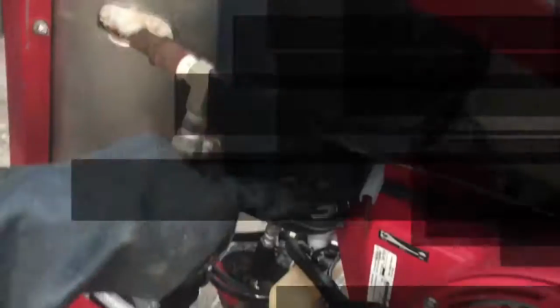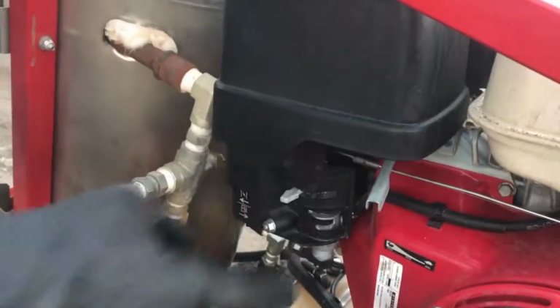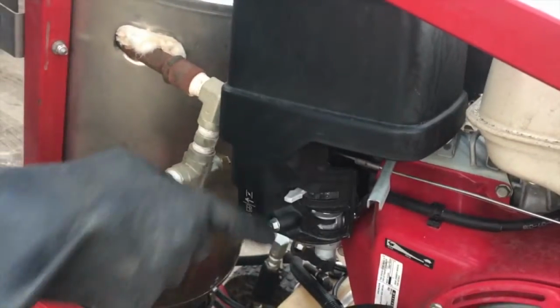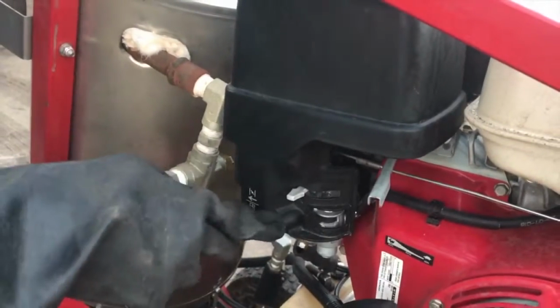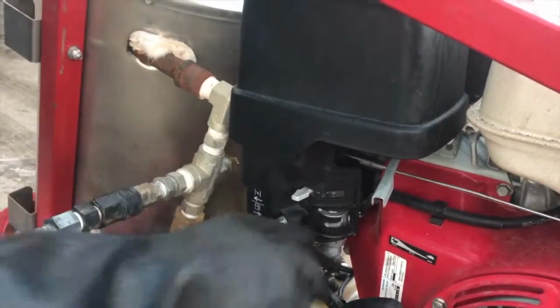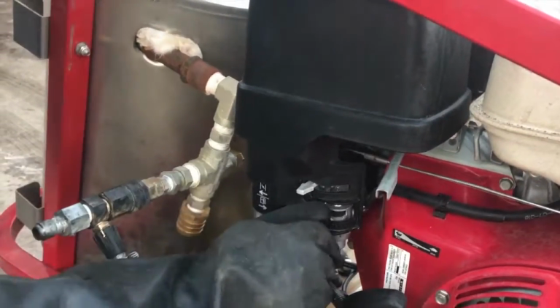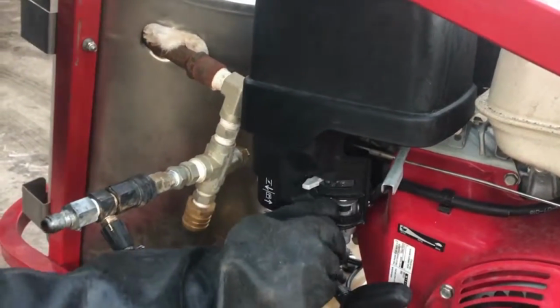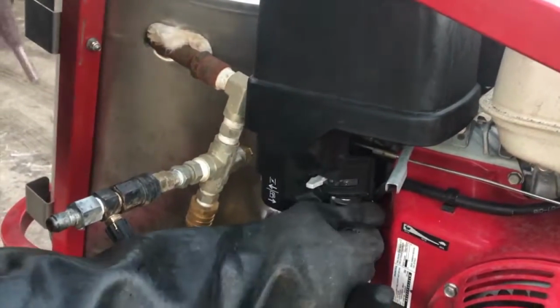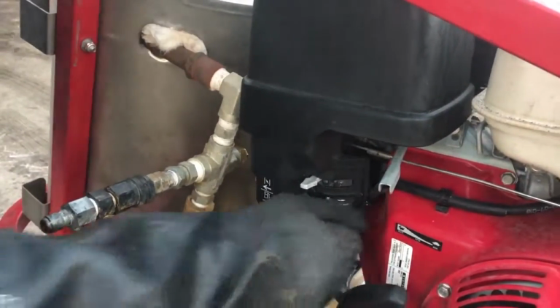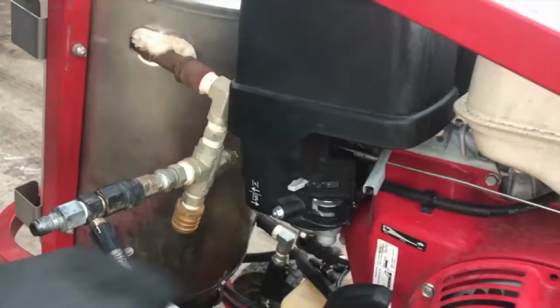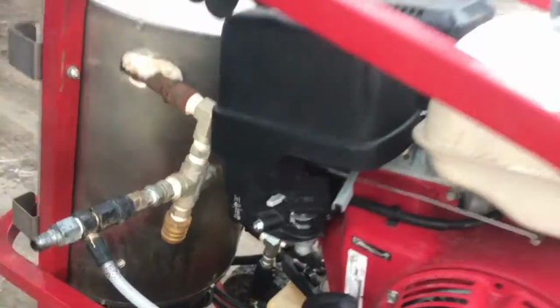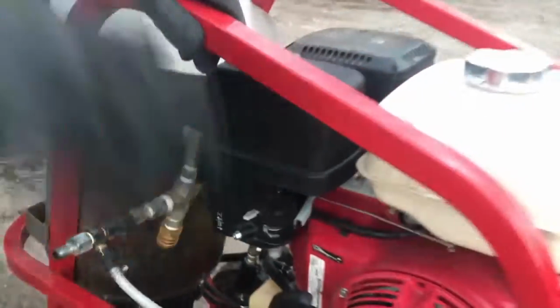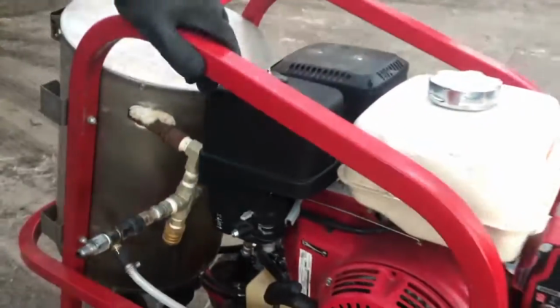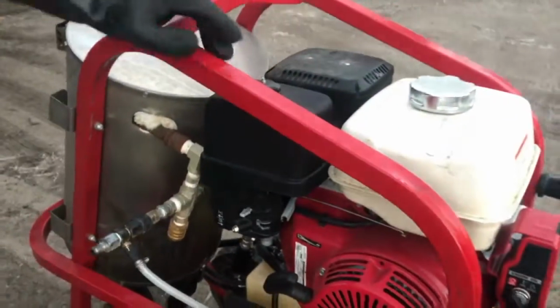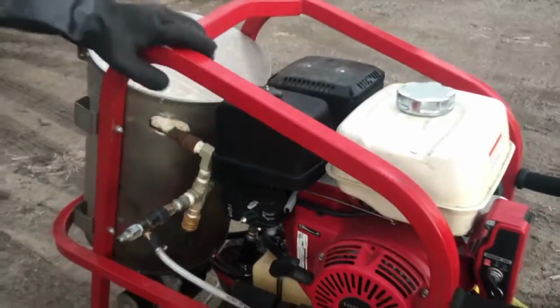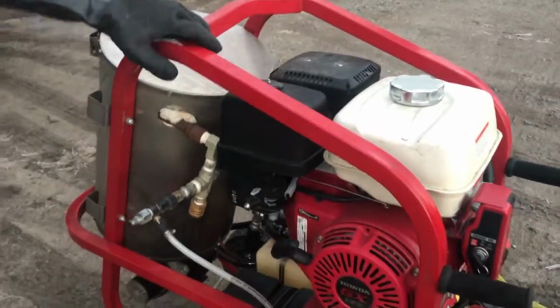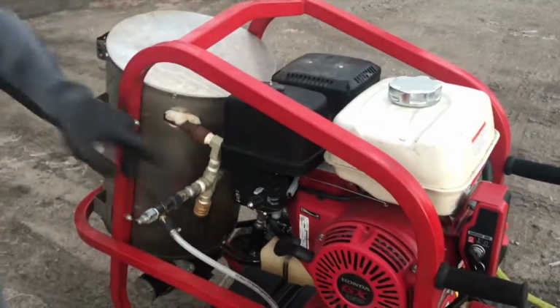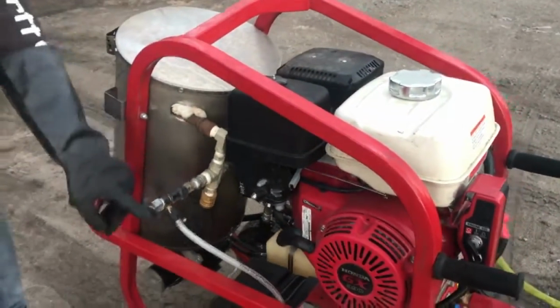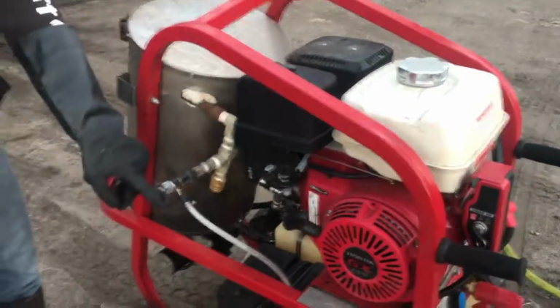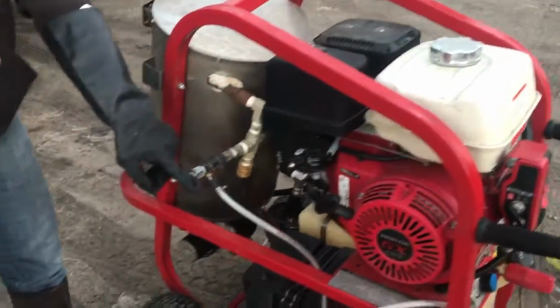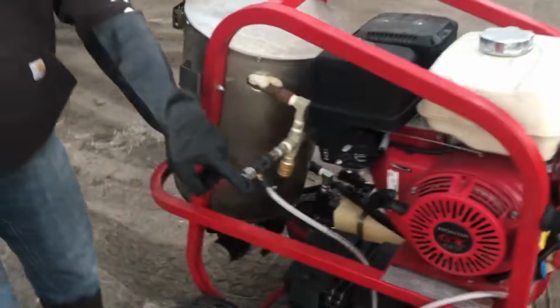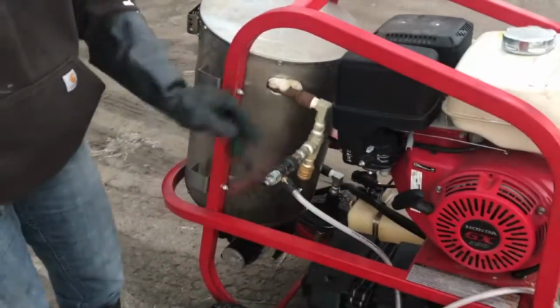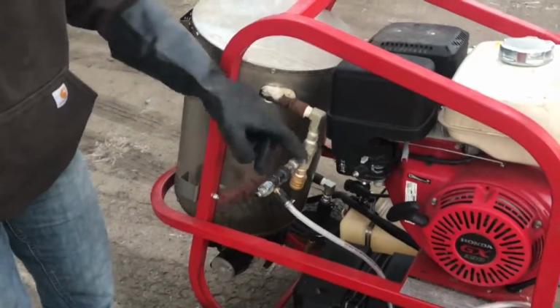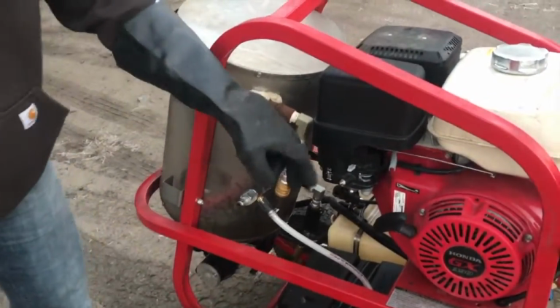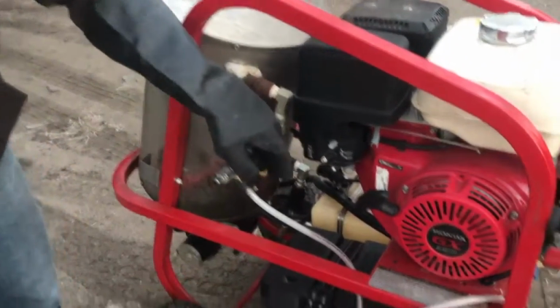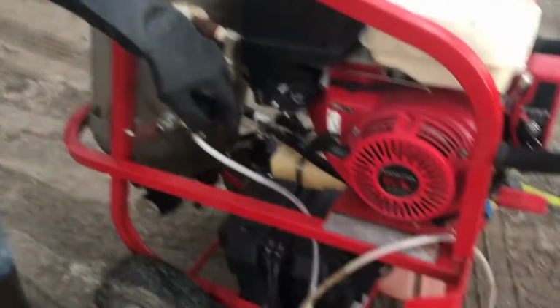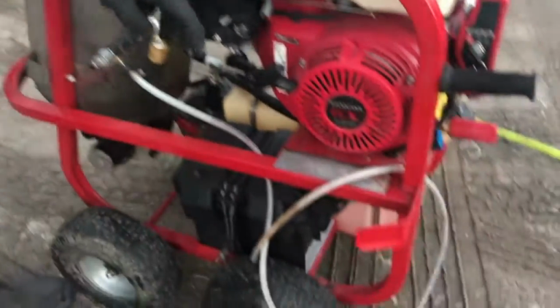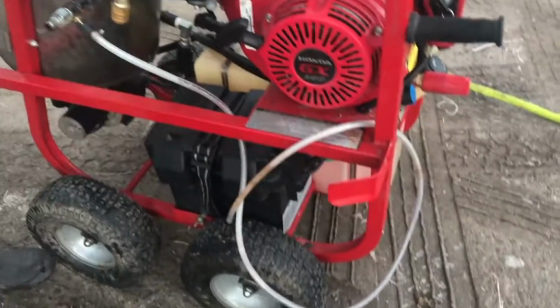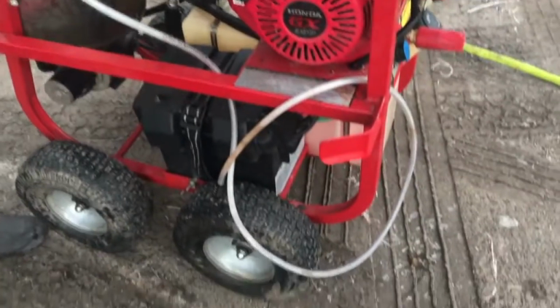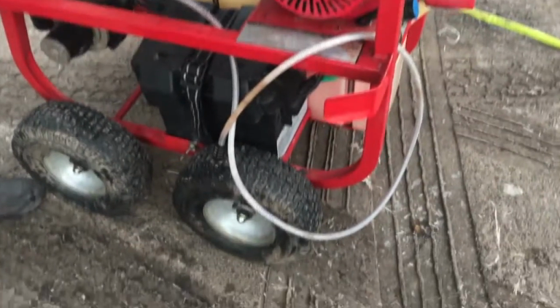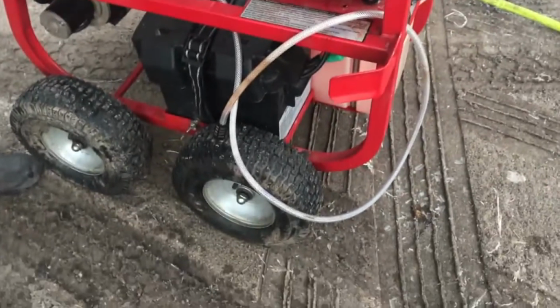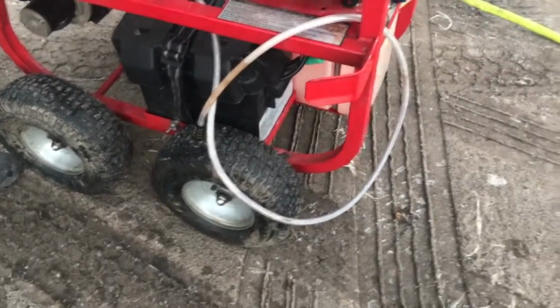It's in choke right now. I want to turn the fuel on, let the fuel go into the engine. Exit port.